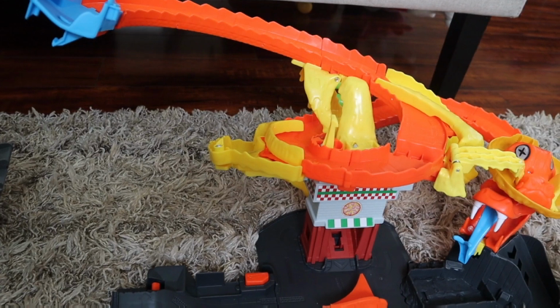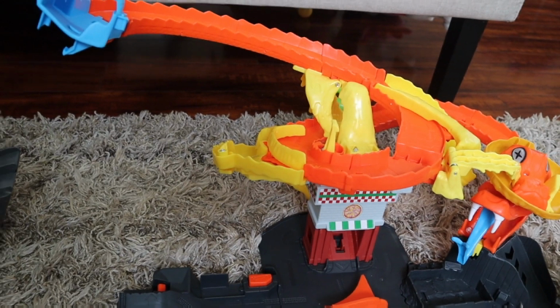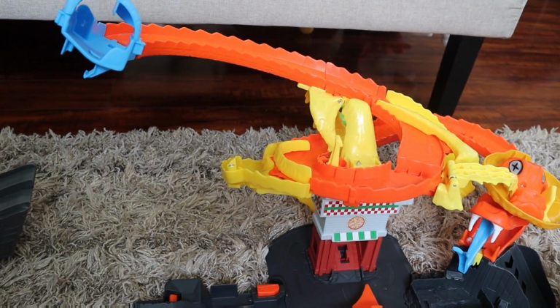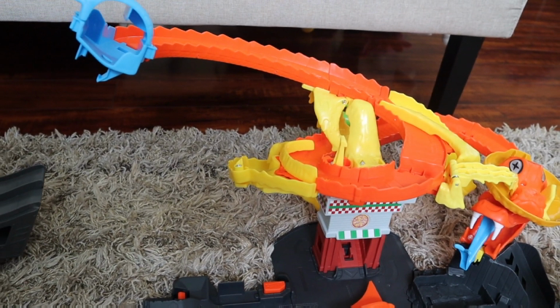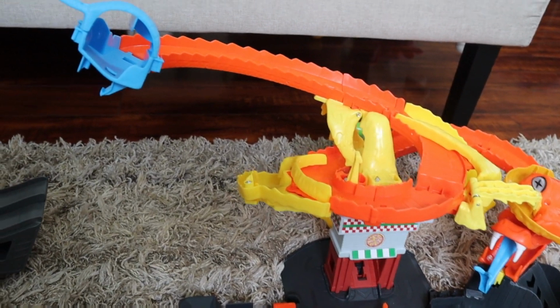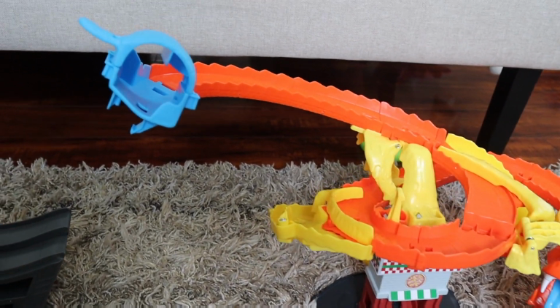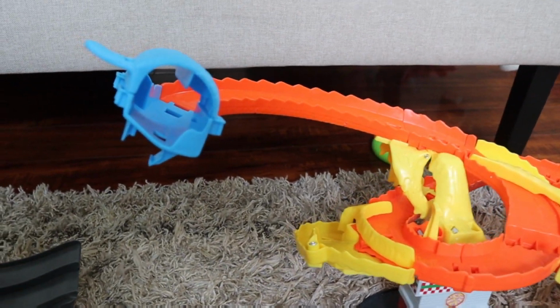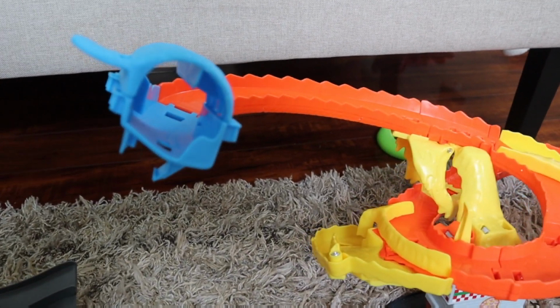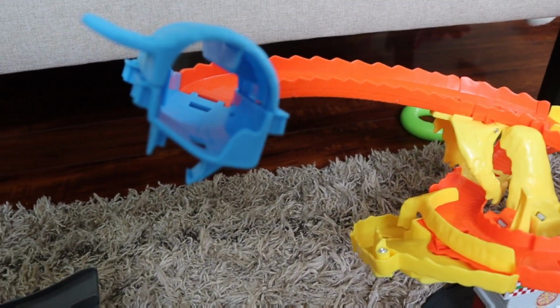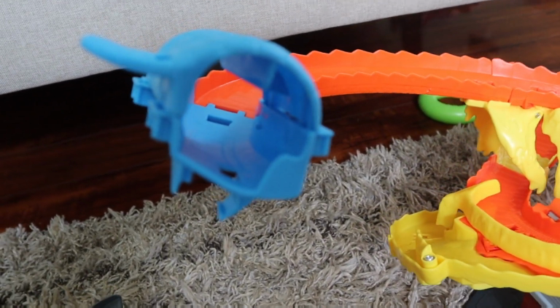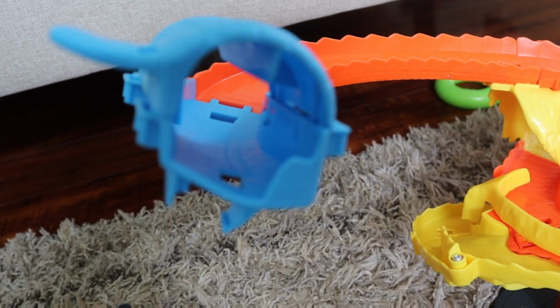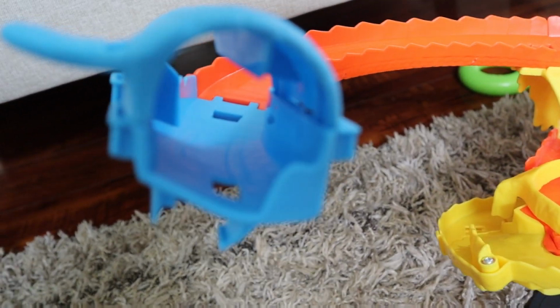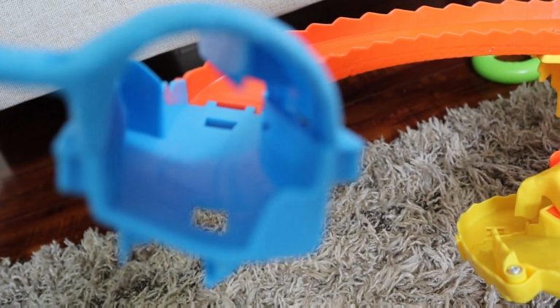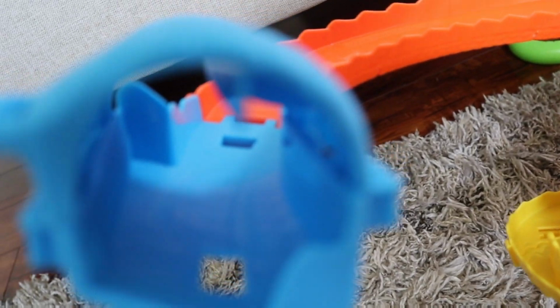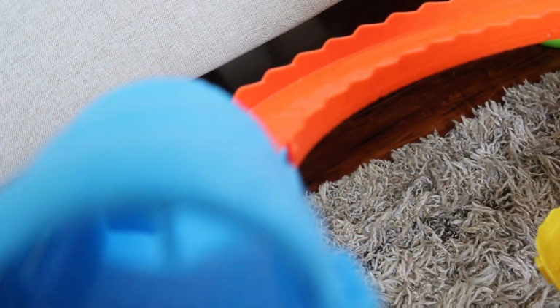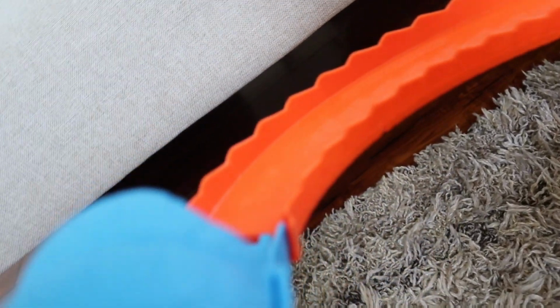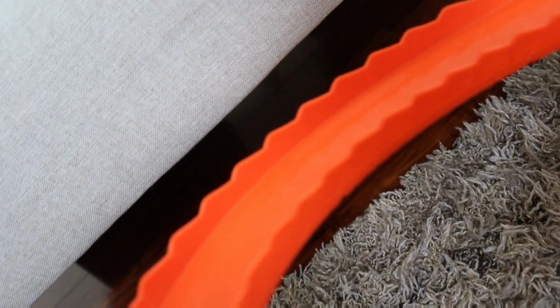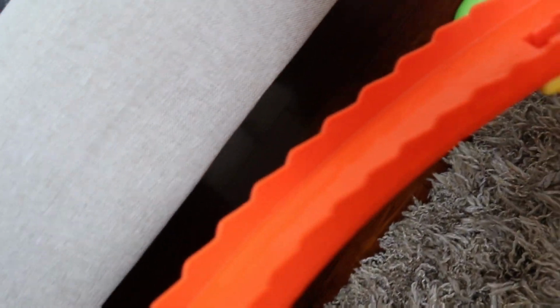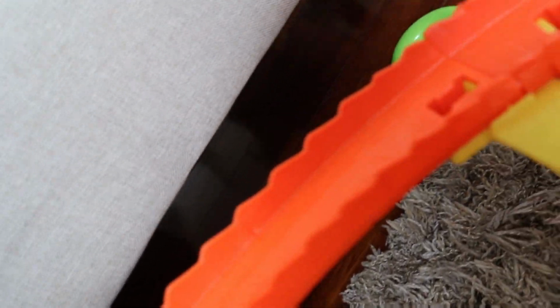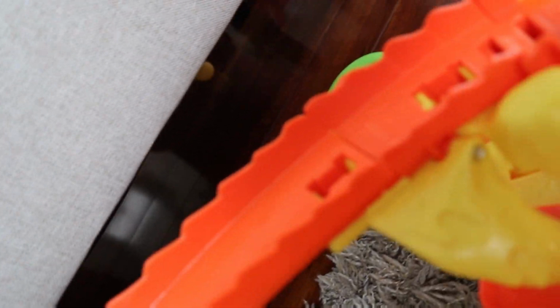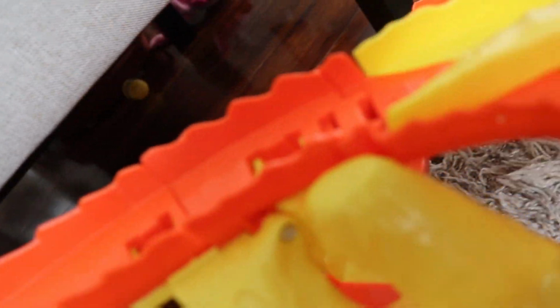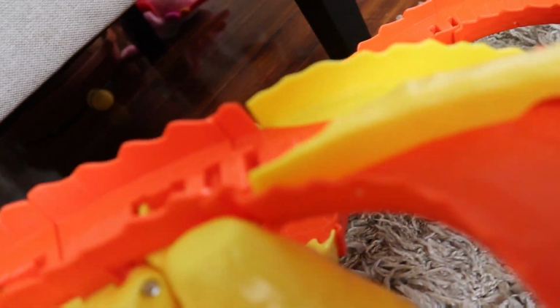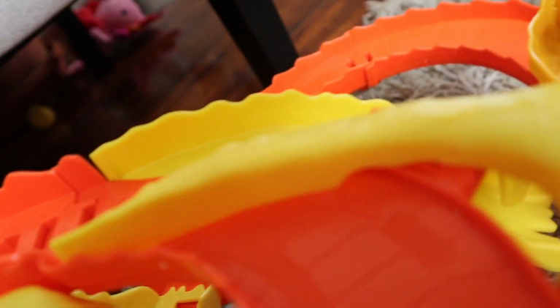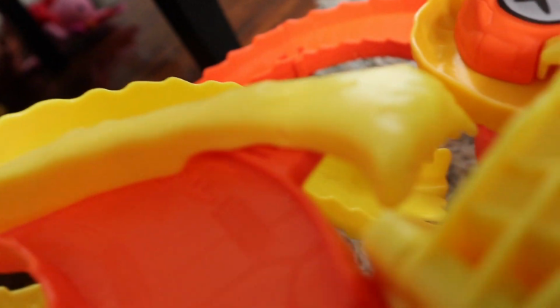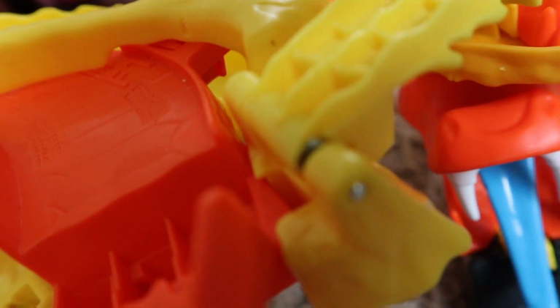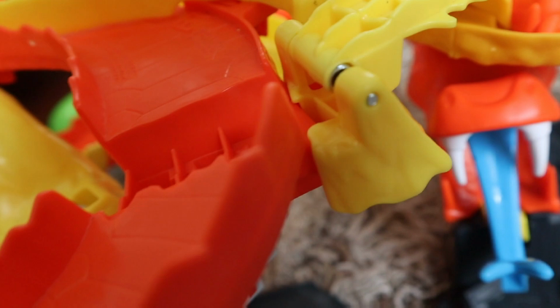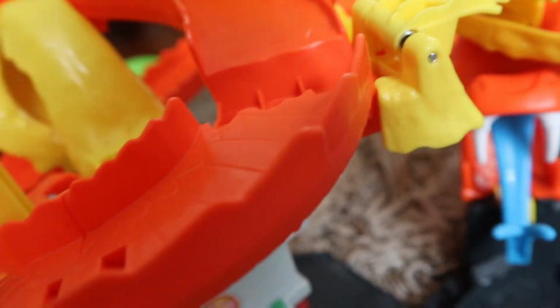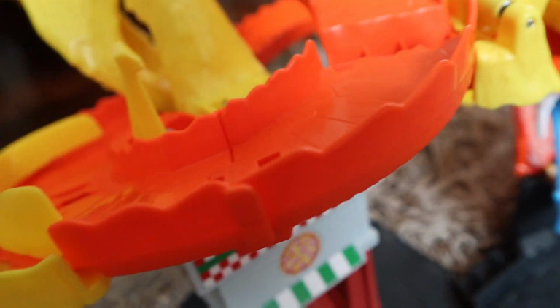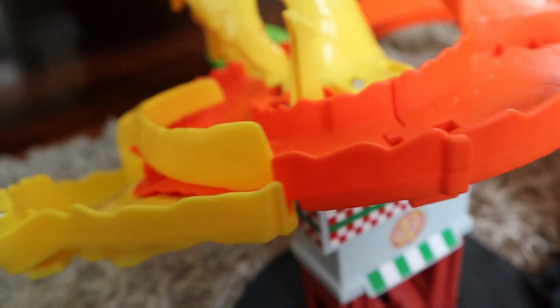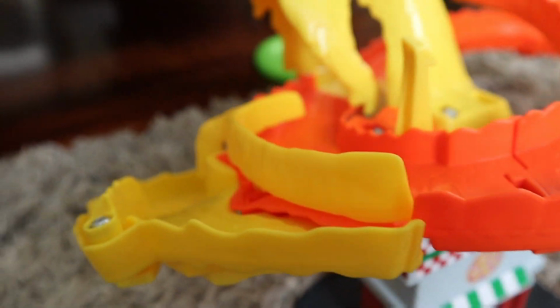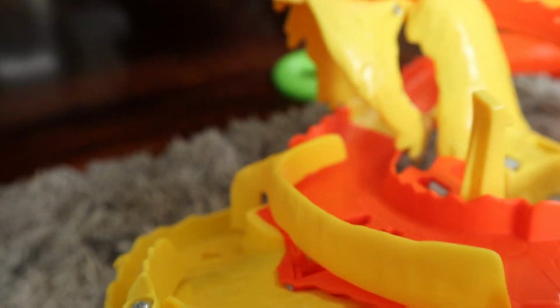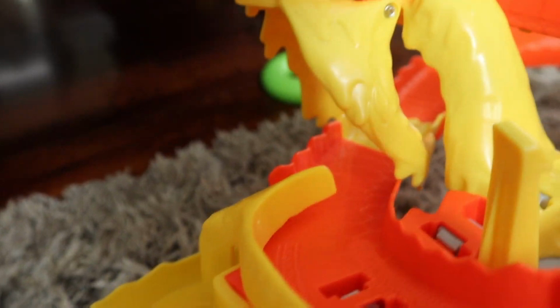Hey guys, welcome to my product review of the Hot Wheels City Pizza Slam Cobra Attack playset. This playset is featured in the Netflix series Let's Race.